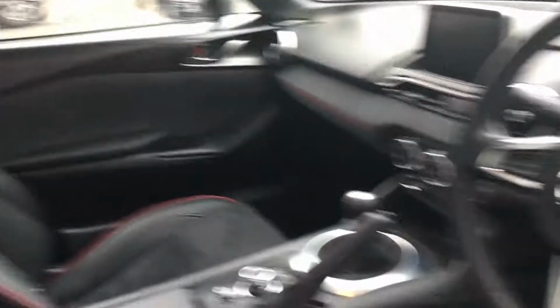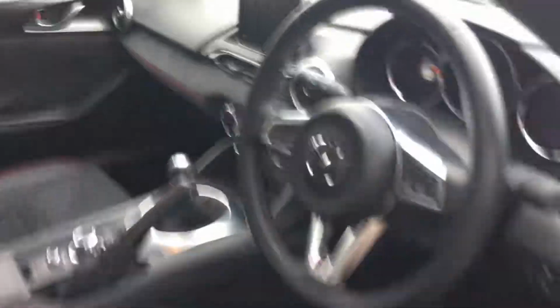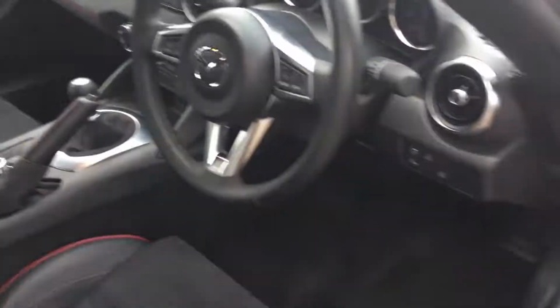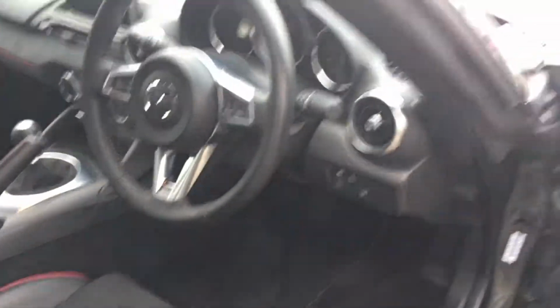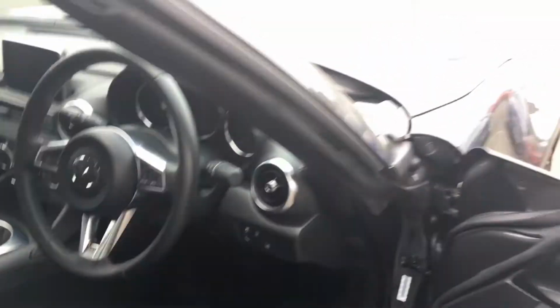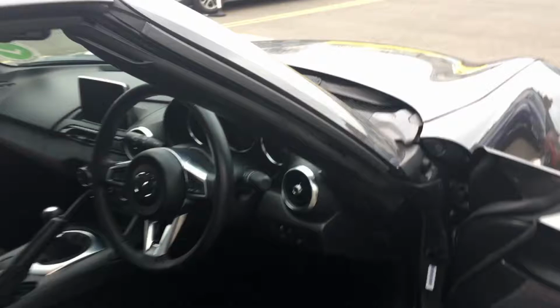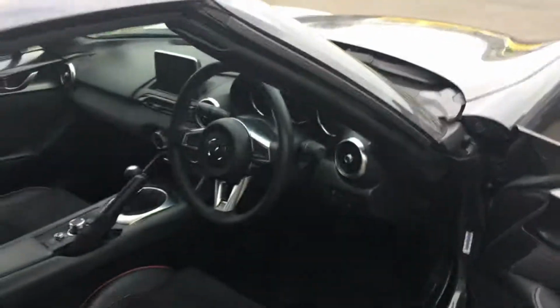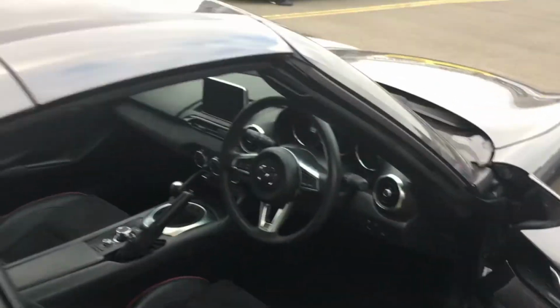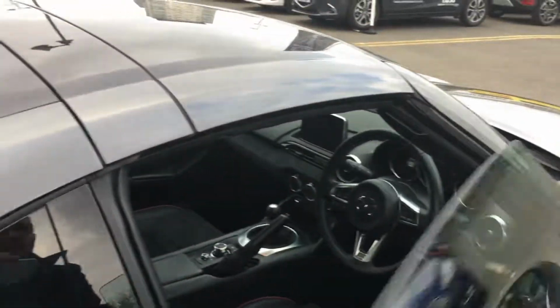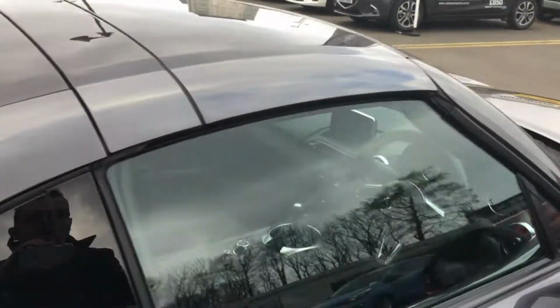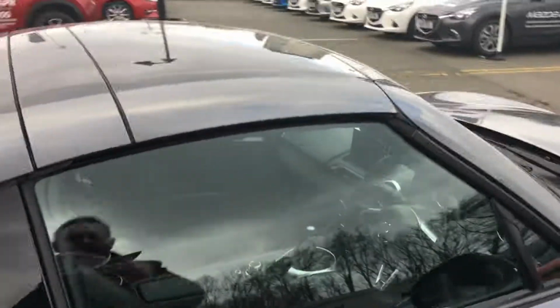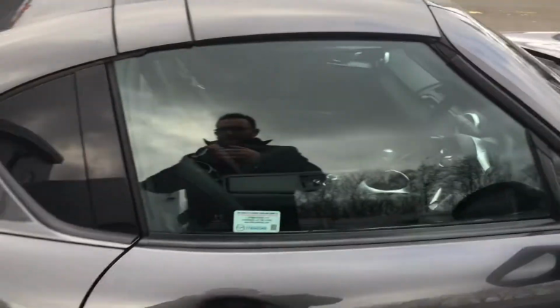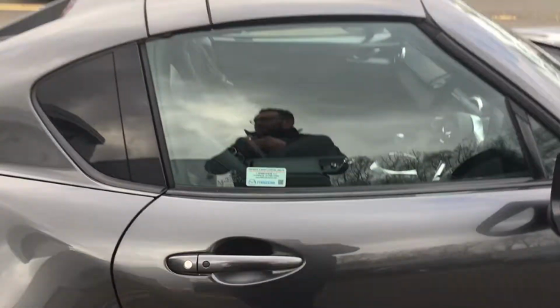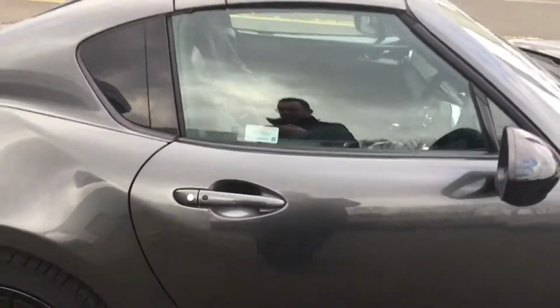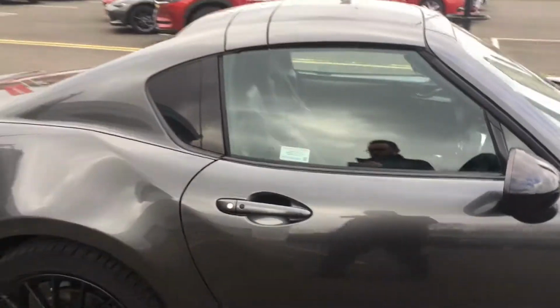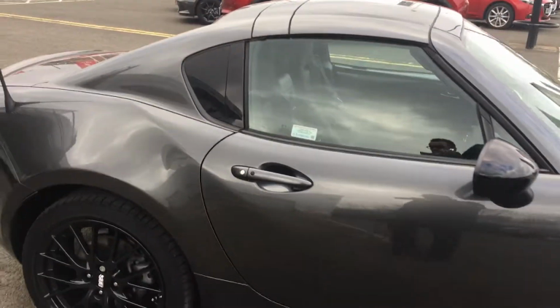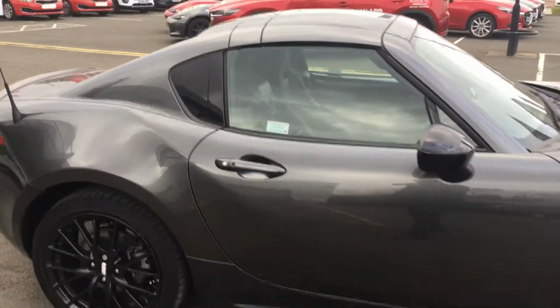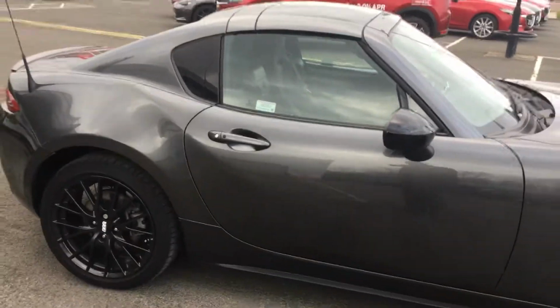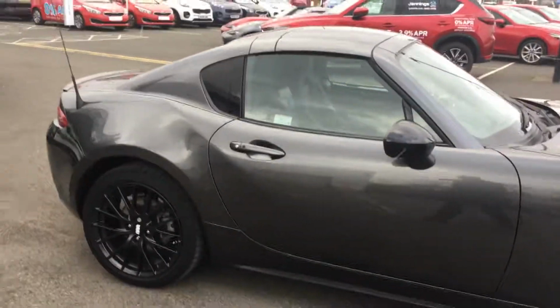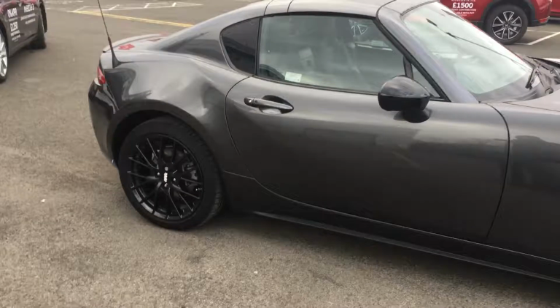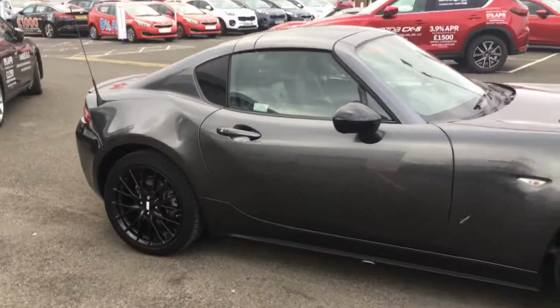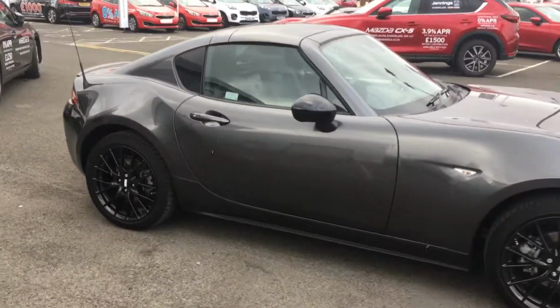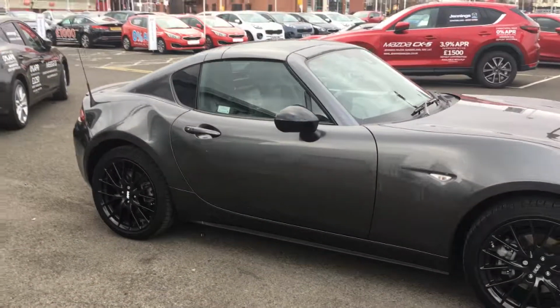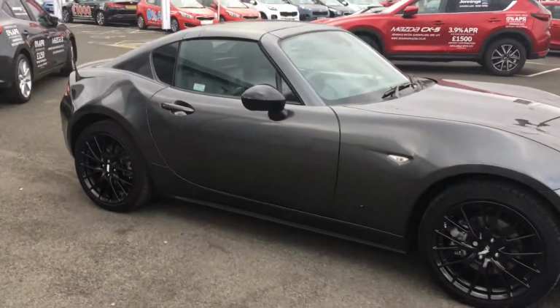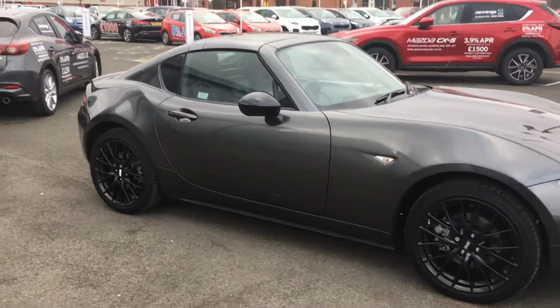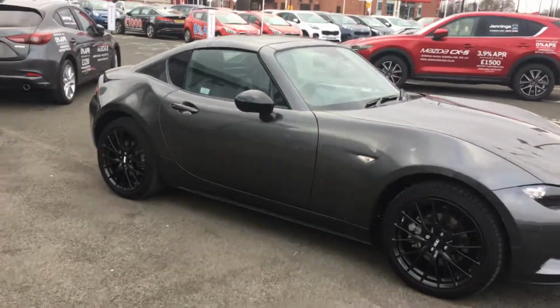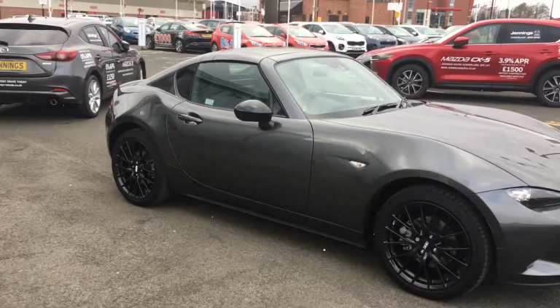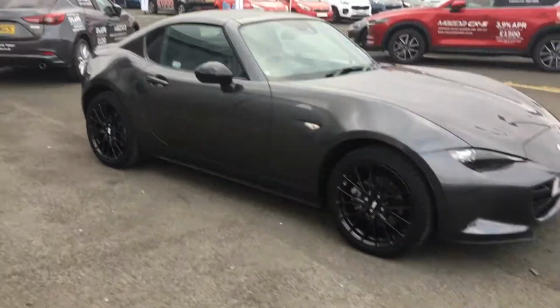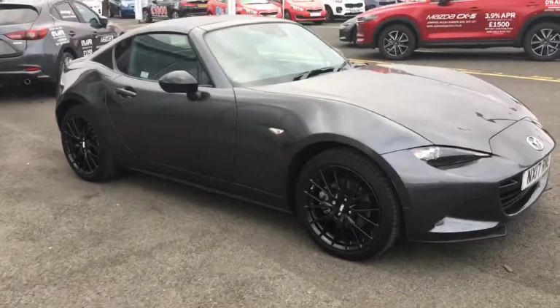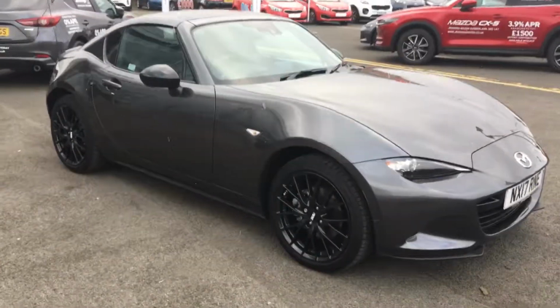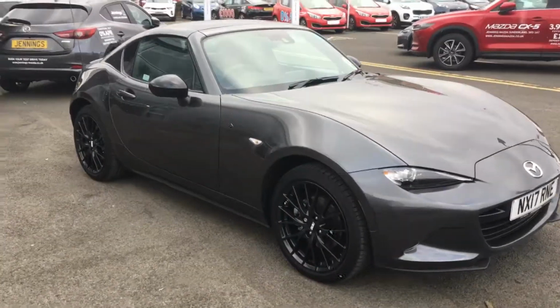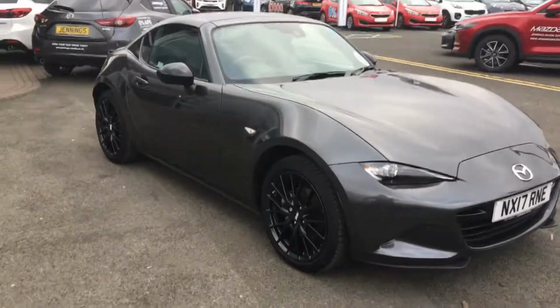This is a fantastic car with low mileage and it's a real head turner. It's going to be very popular, so if you would like to book a test drive please get in touch with us as soon as possible to avoid disappointment. Thank you.